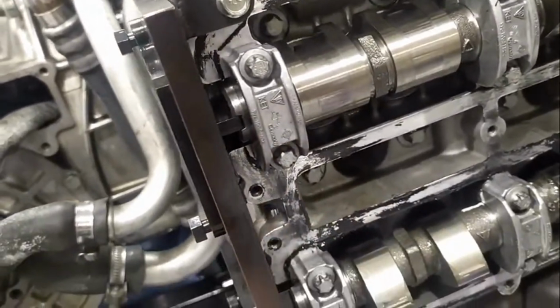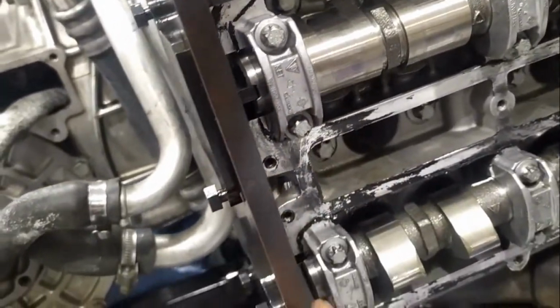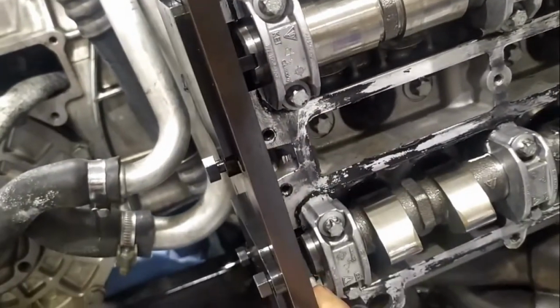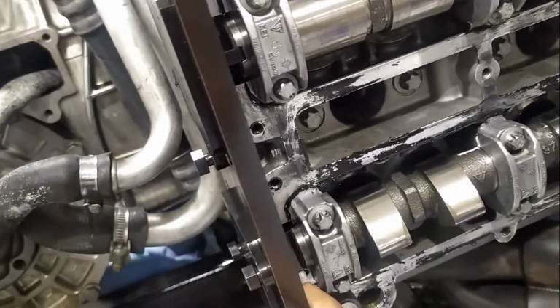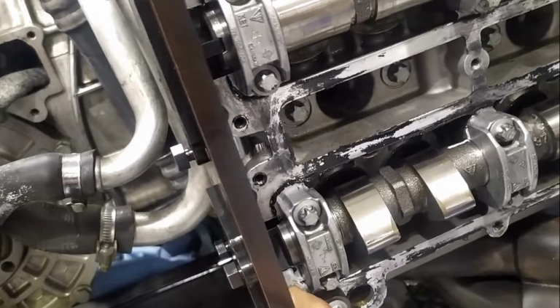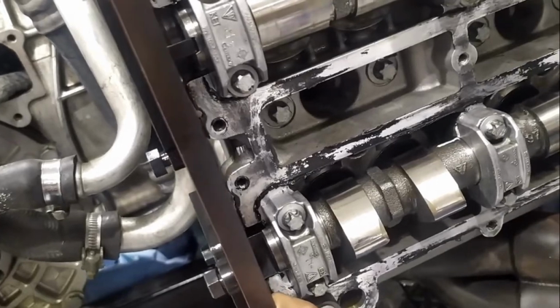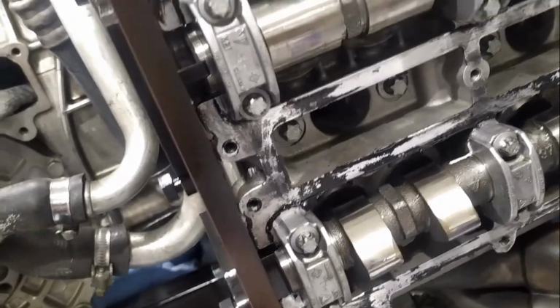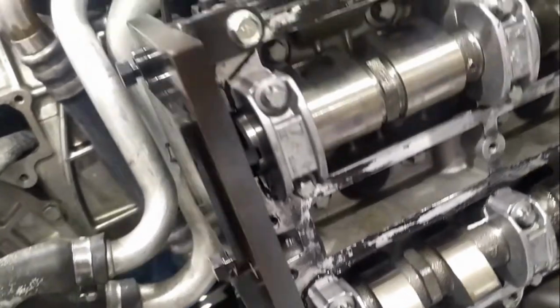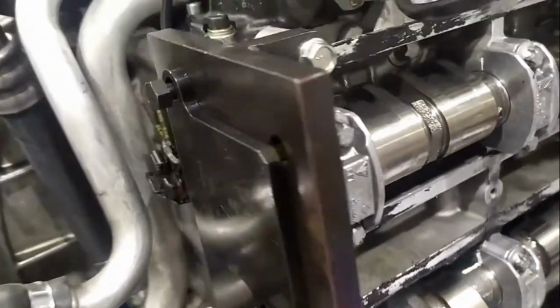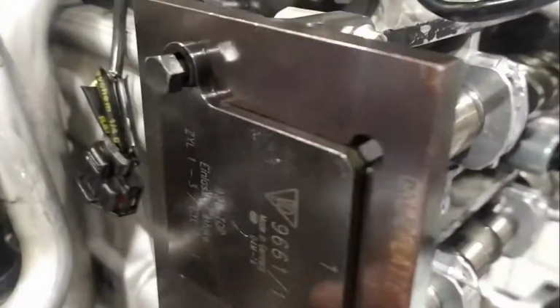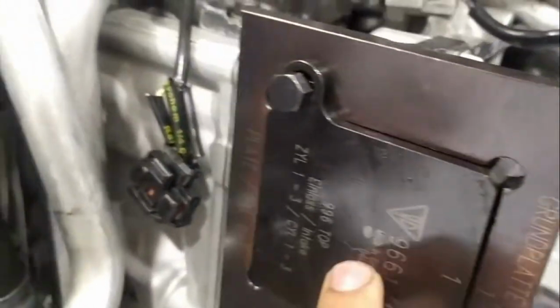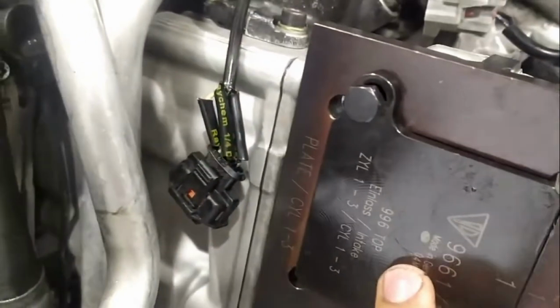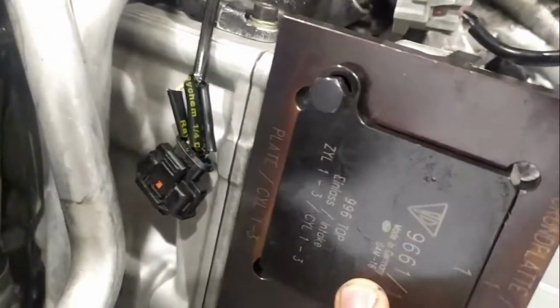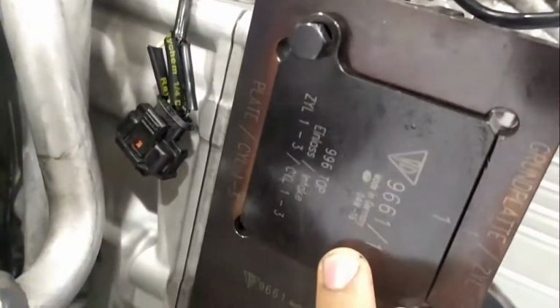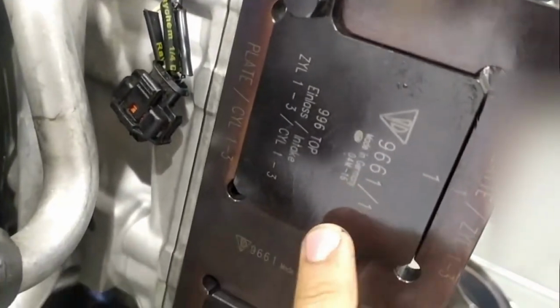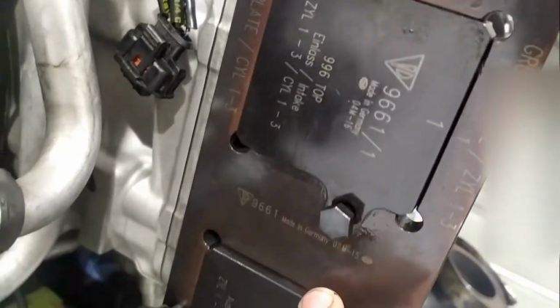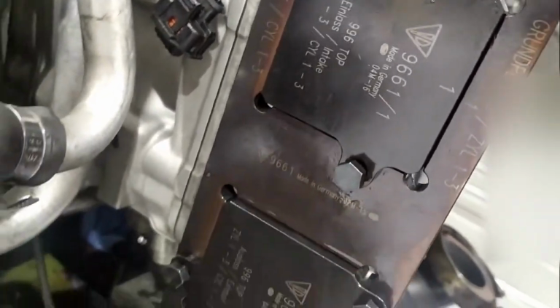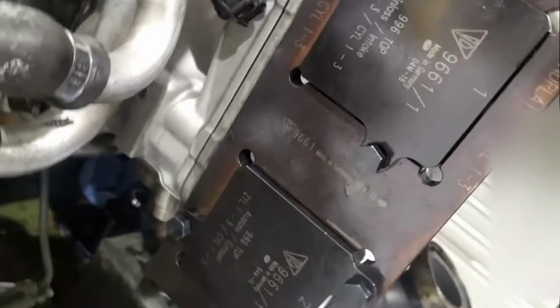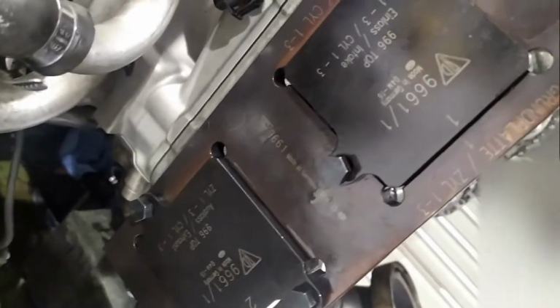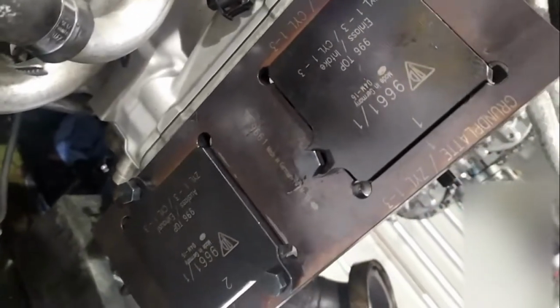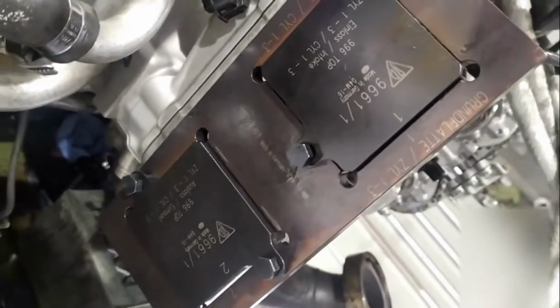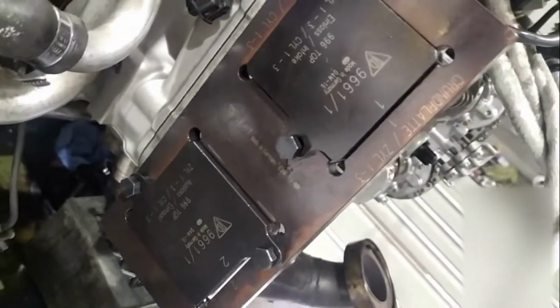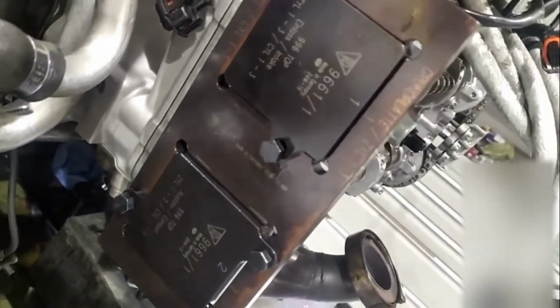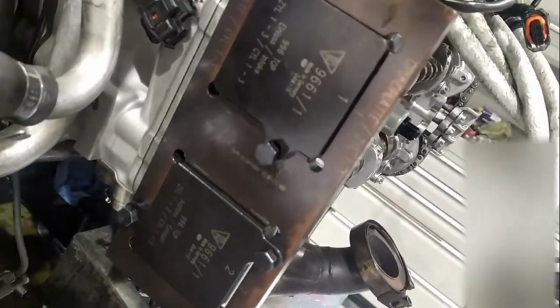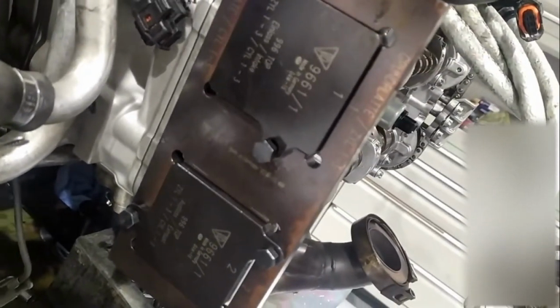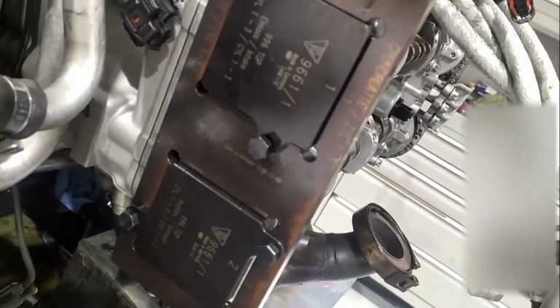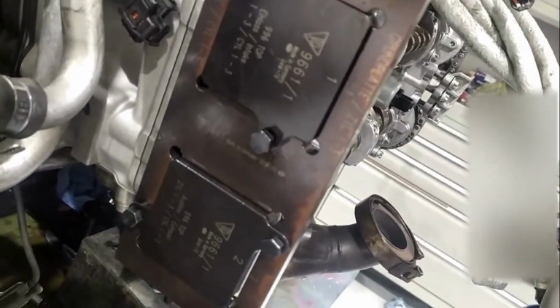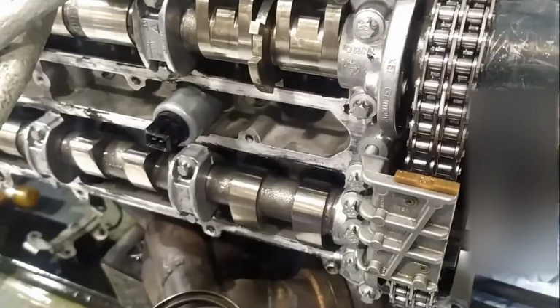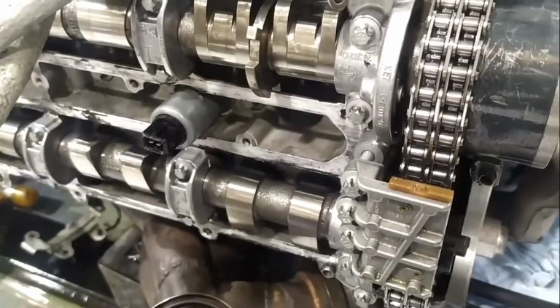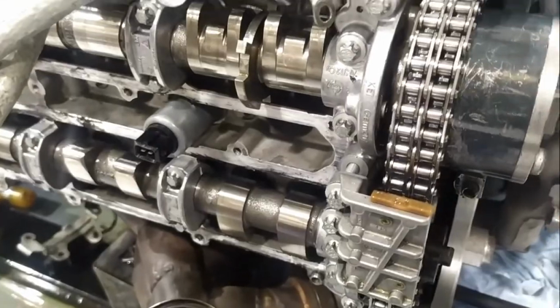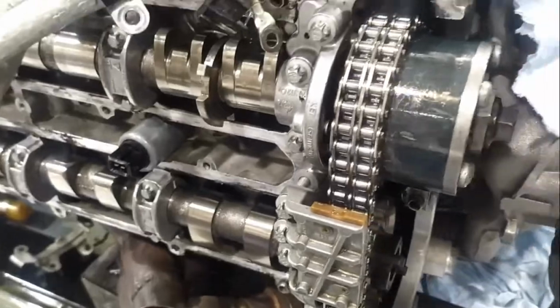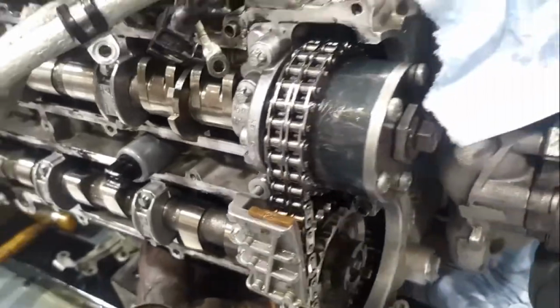As you can see, inside the groups of cams we are supposed to lock these two tabs for intake and exhaust — both are separate. Once we lock them, we should tighten the varicam boards. Now this side timing is done.